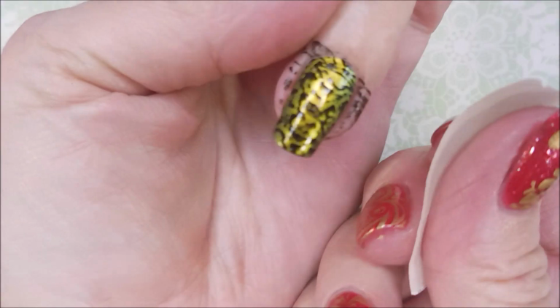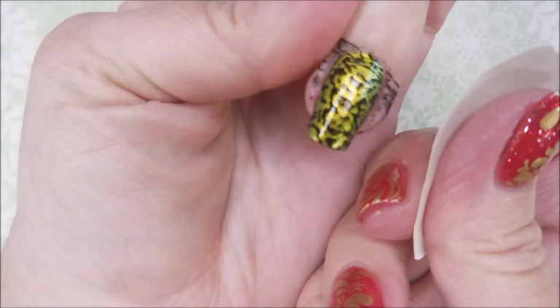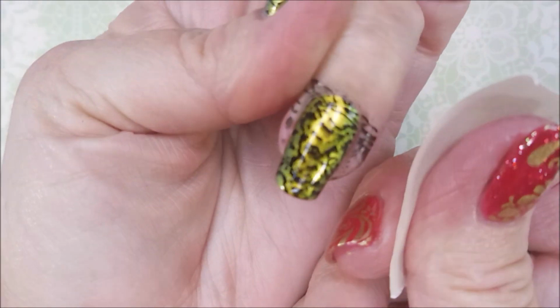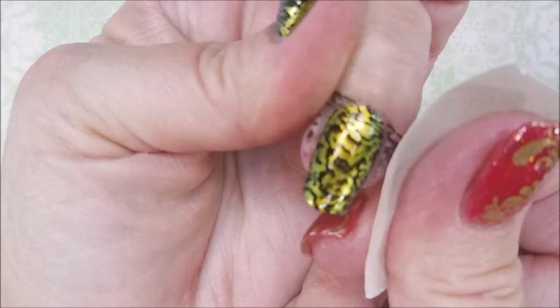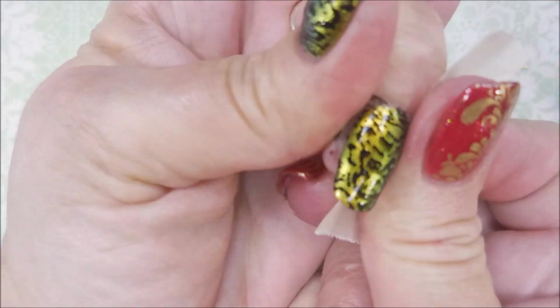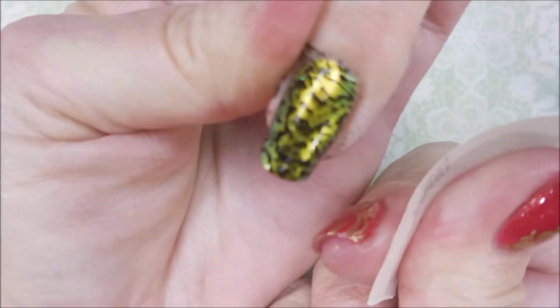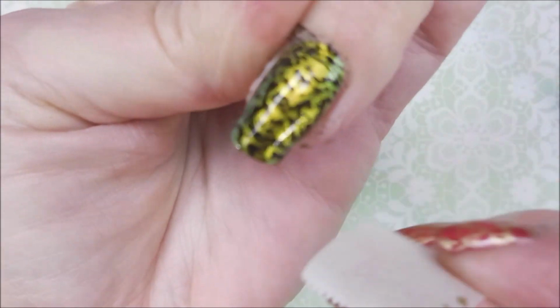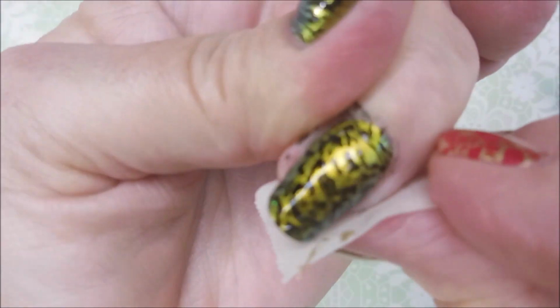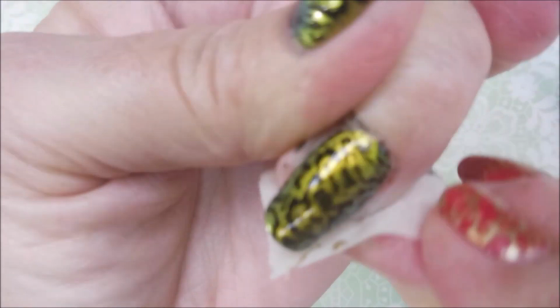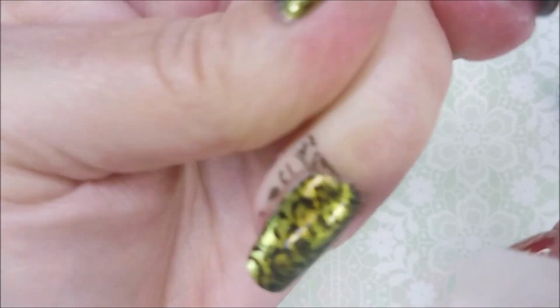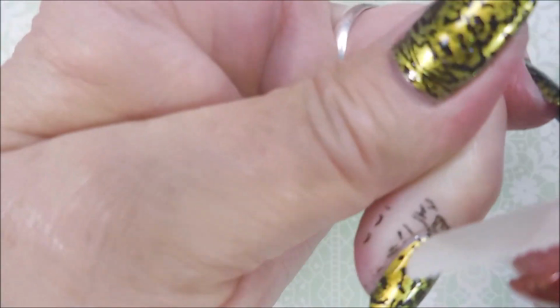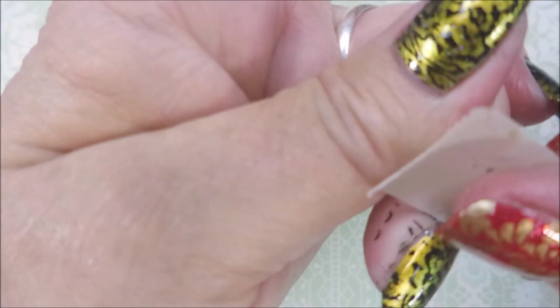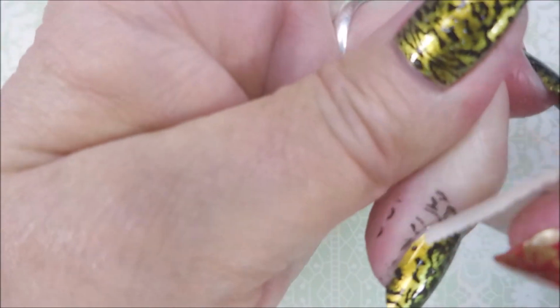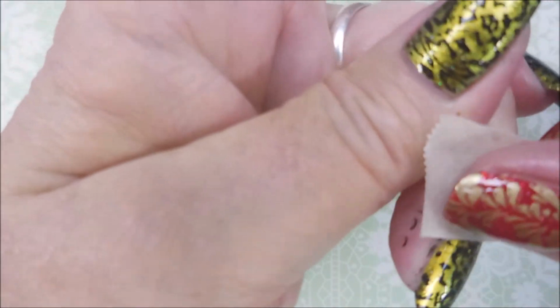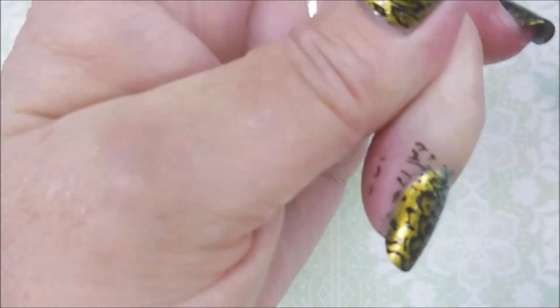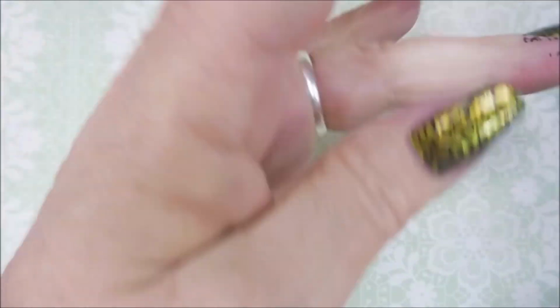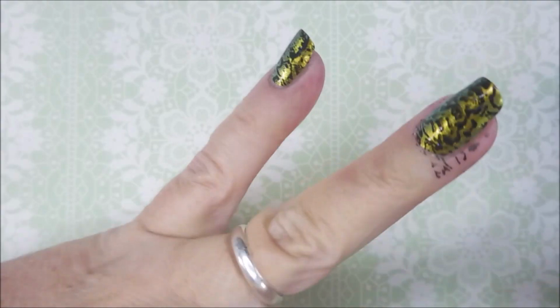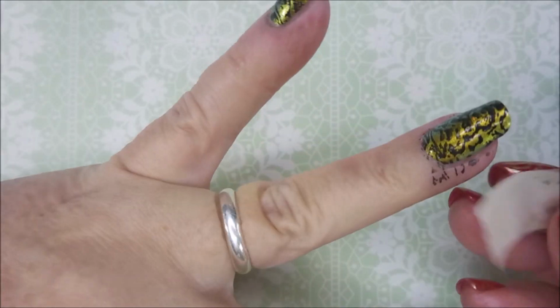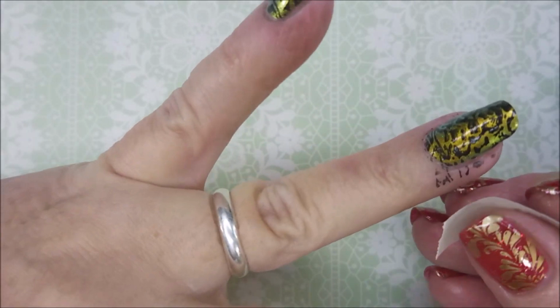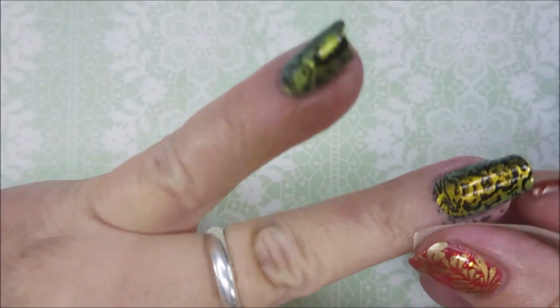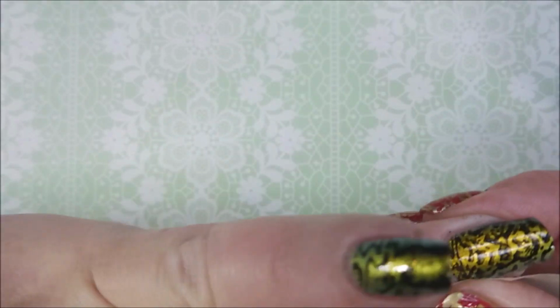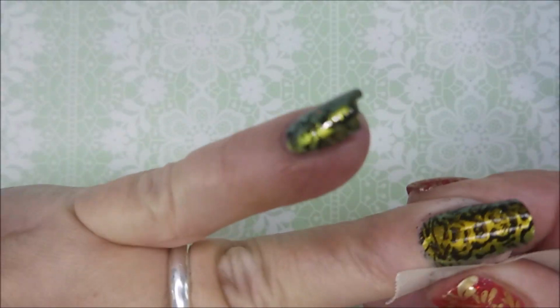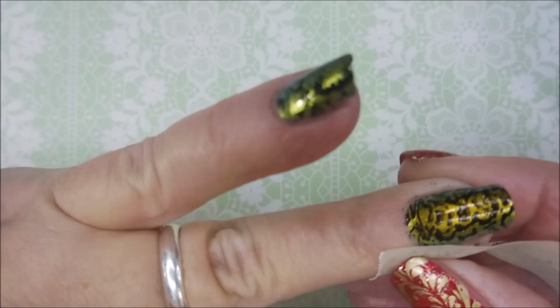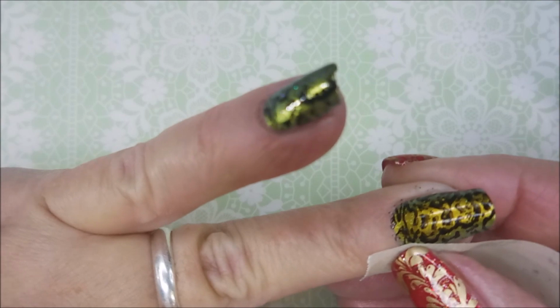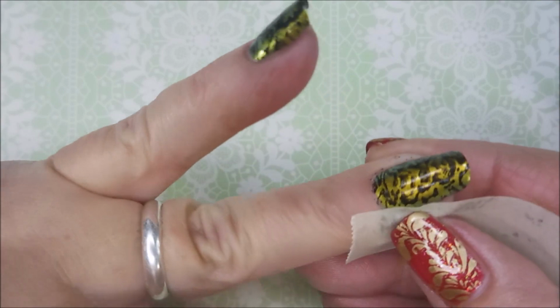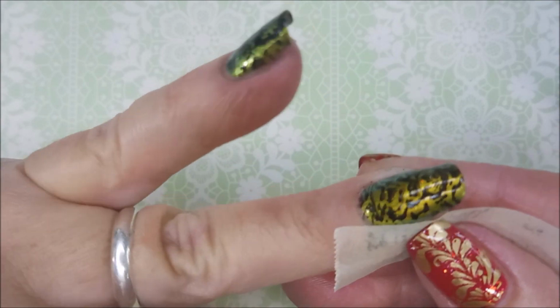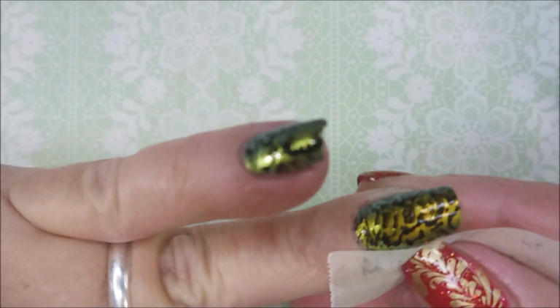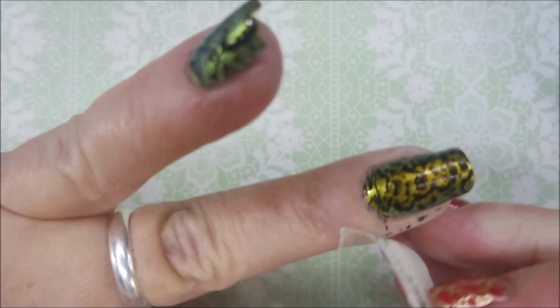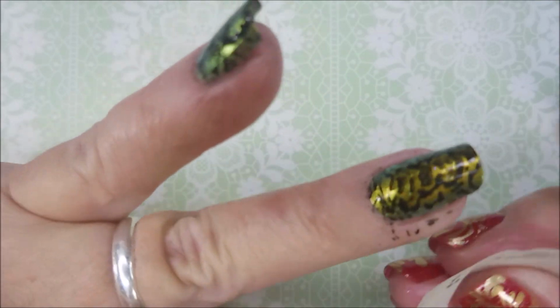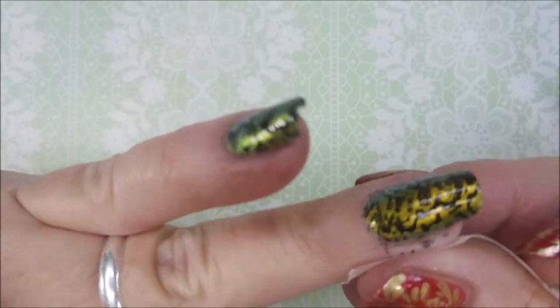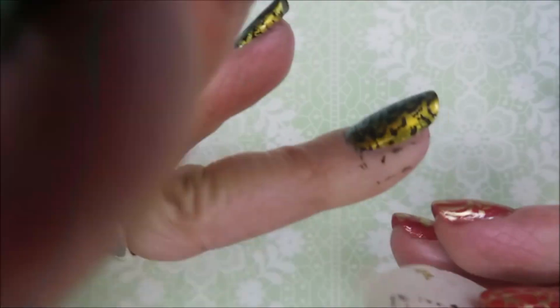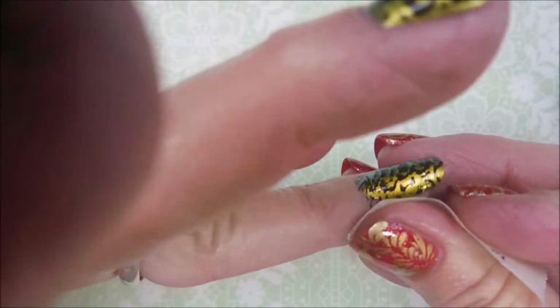There we go. Last nail. I am gonna go in with a piece of tape and do some cleanup. I forgot to put my Burt's Bees on so it's not coming up as well as it could be.